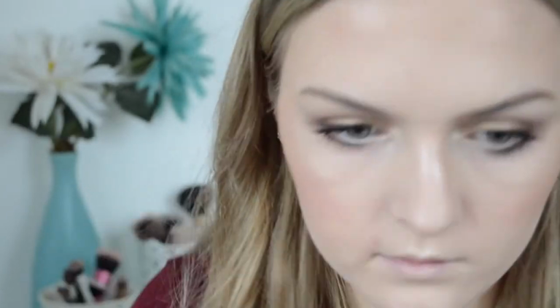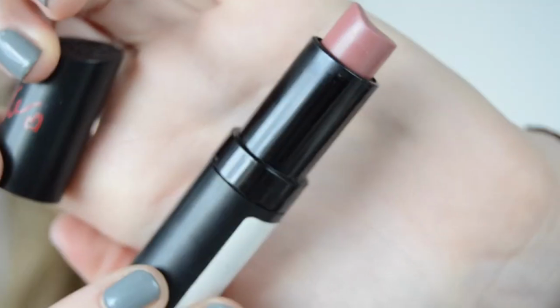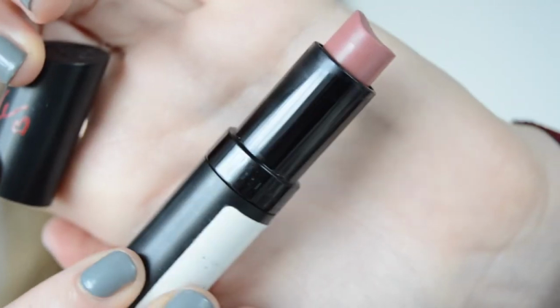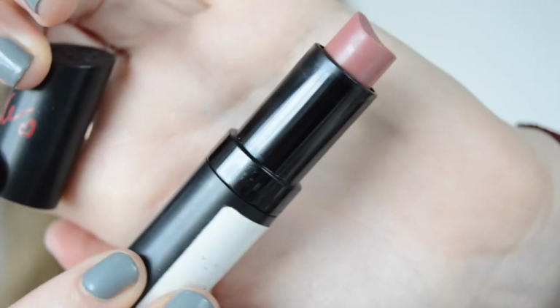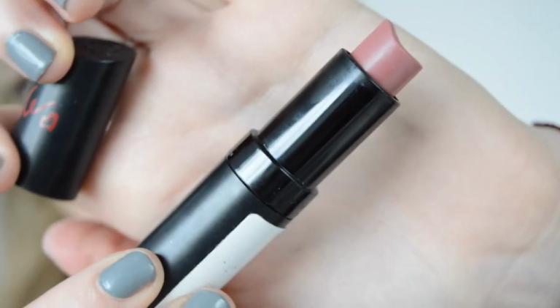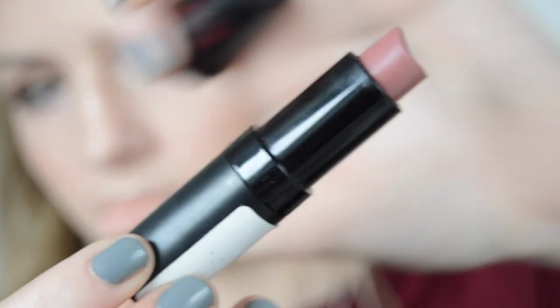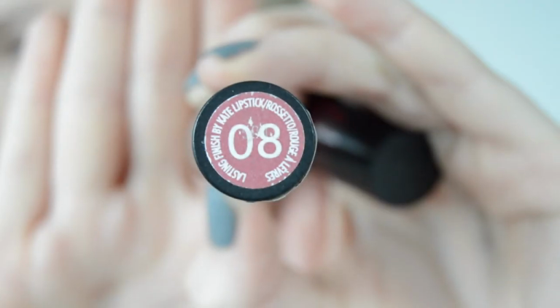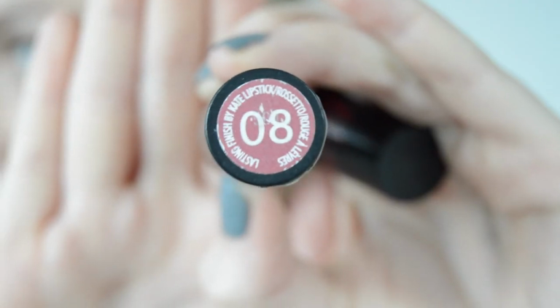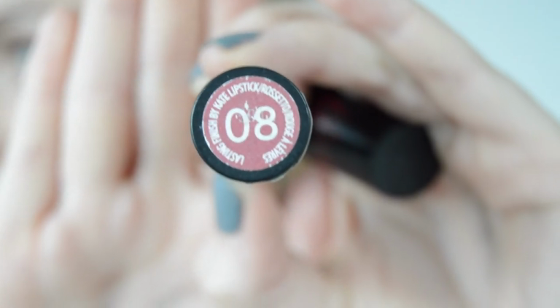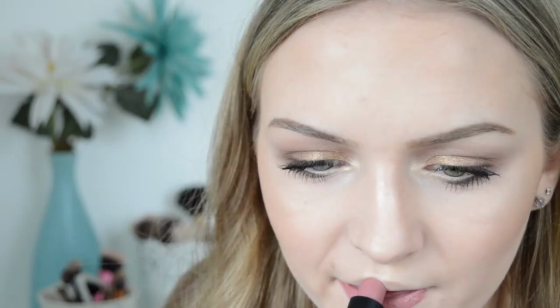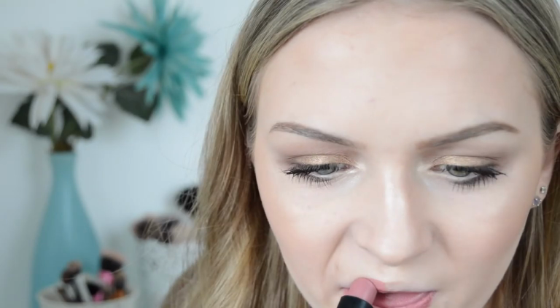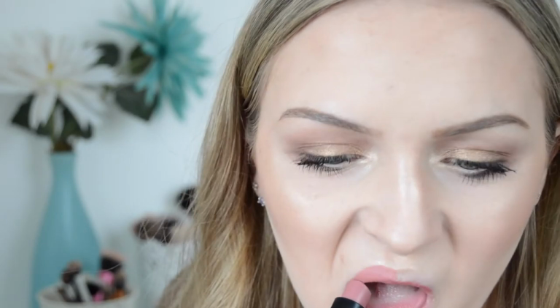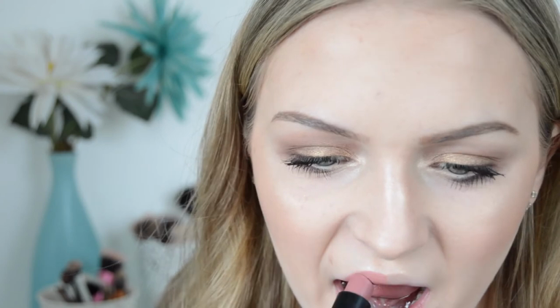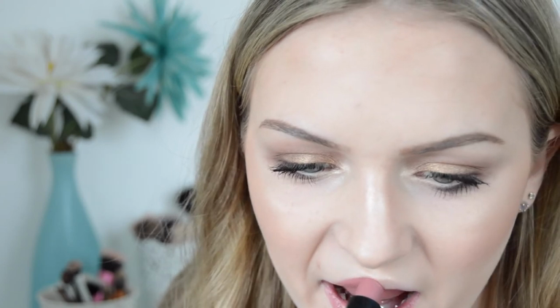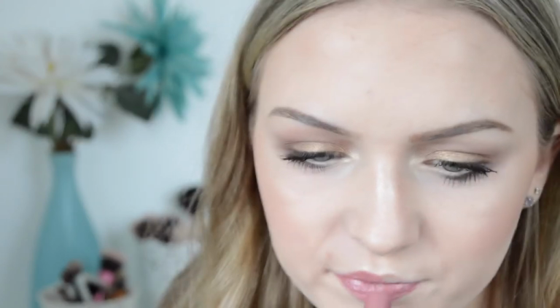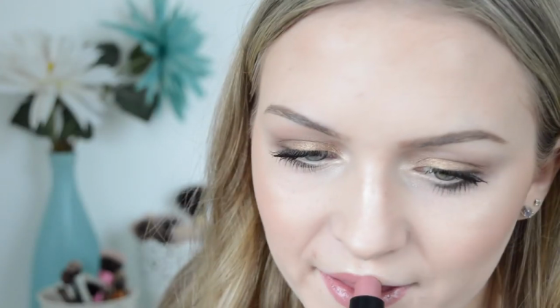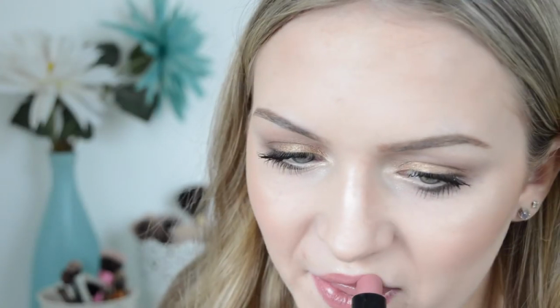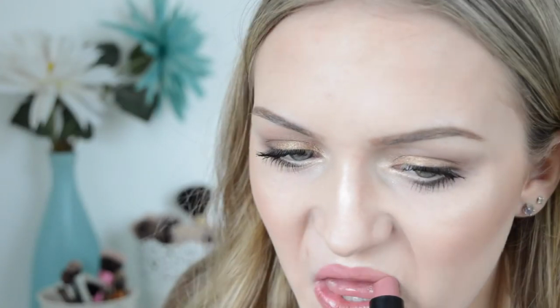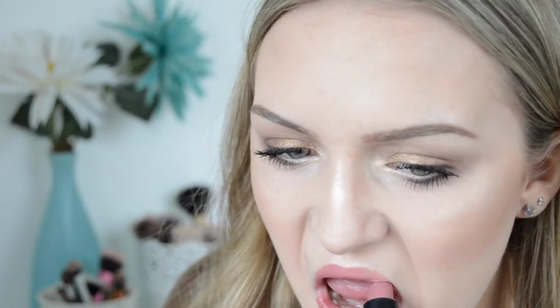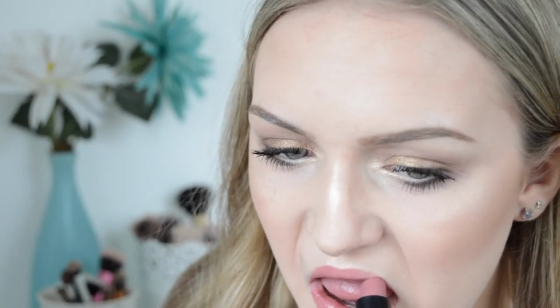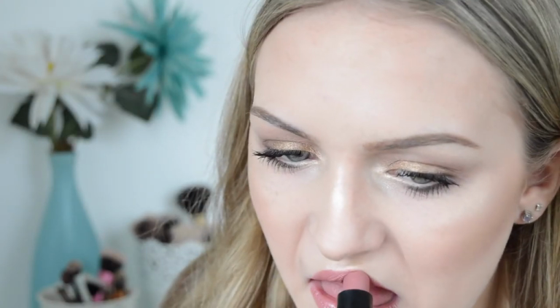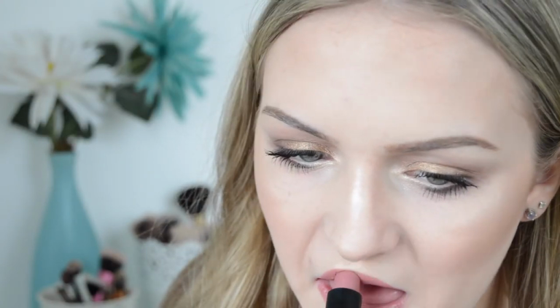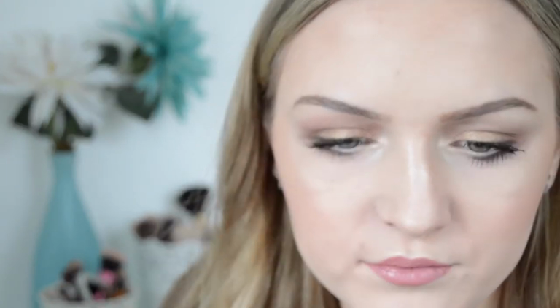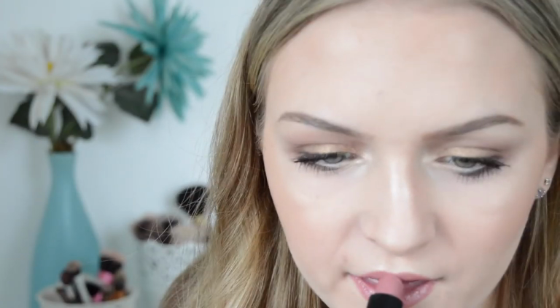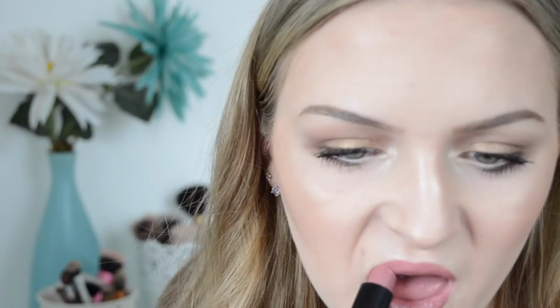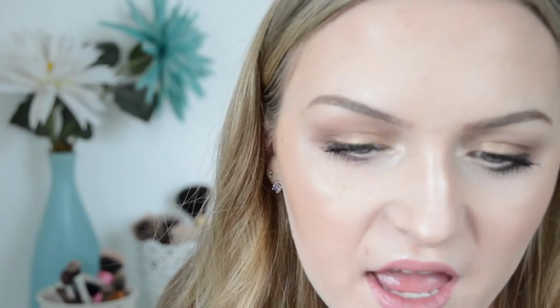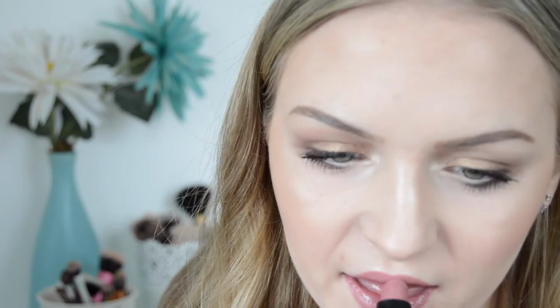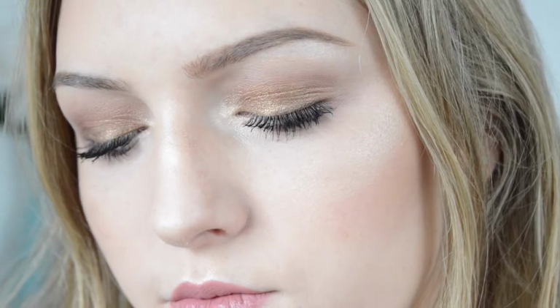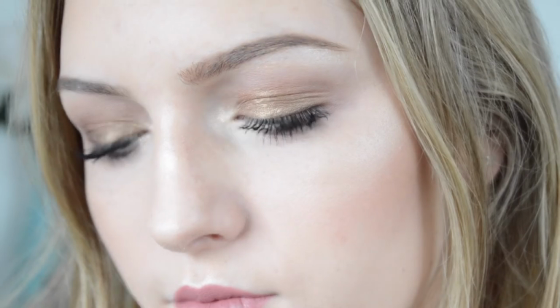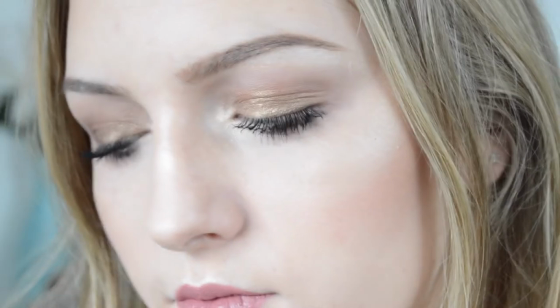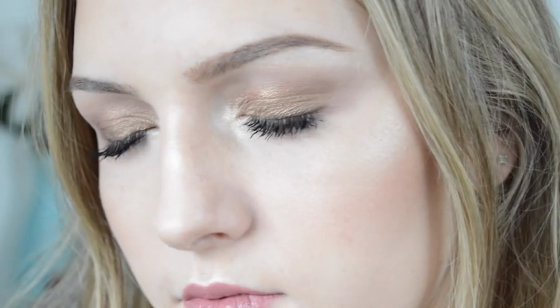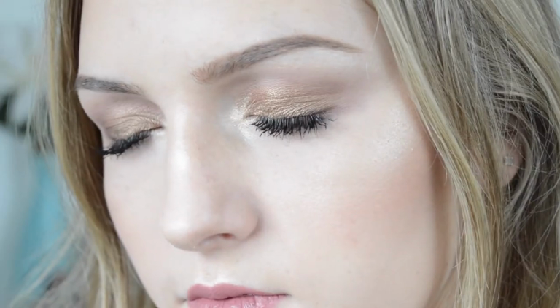For lipstick I'm using the Rimmel Kate Moss Lipstick in the shade 08 and applying this all over the lips. And this is the final look.